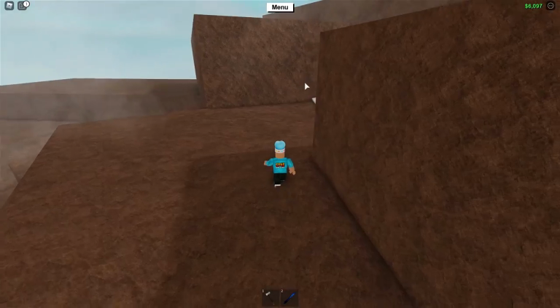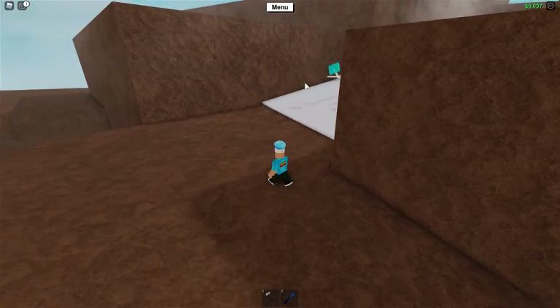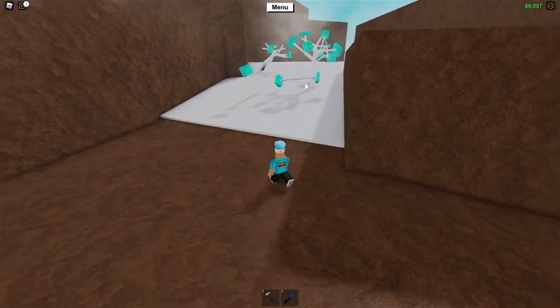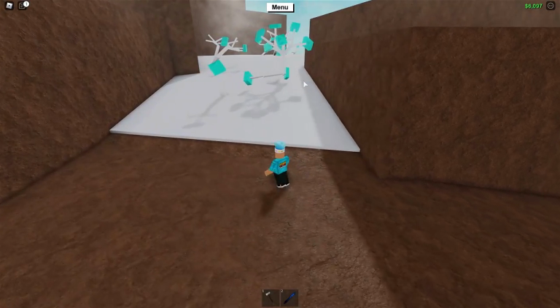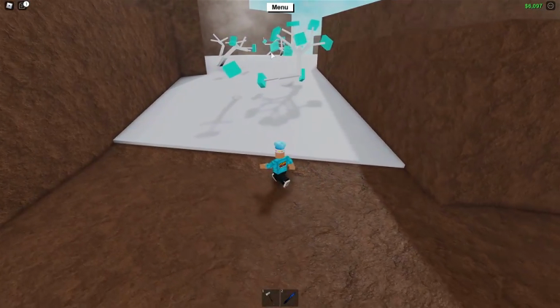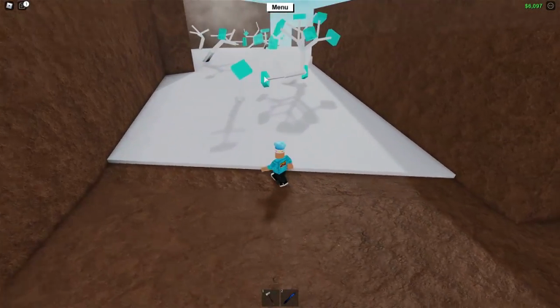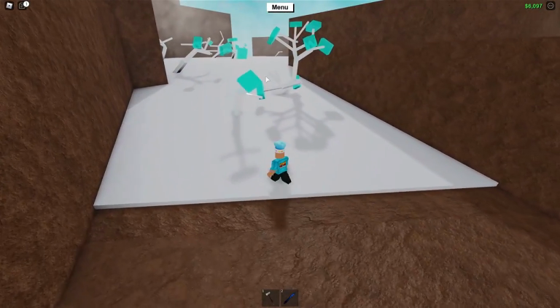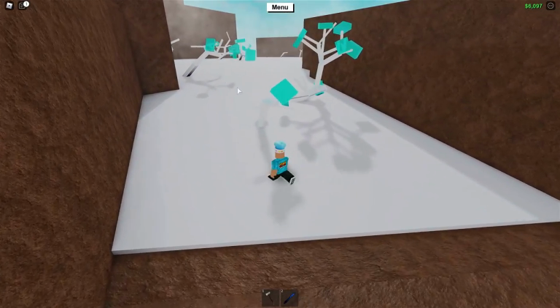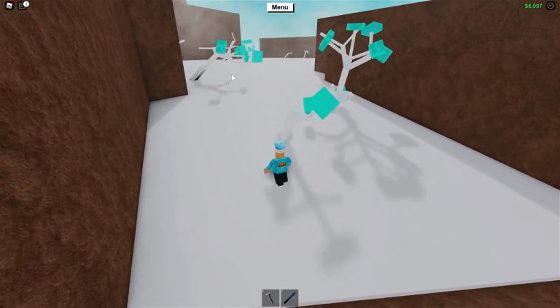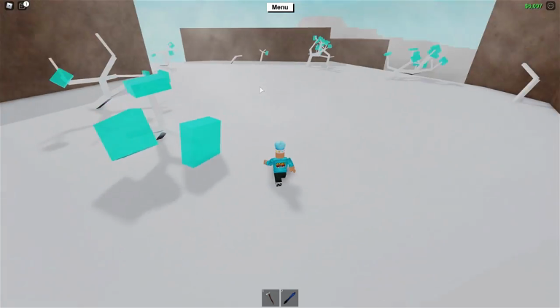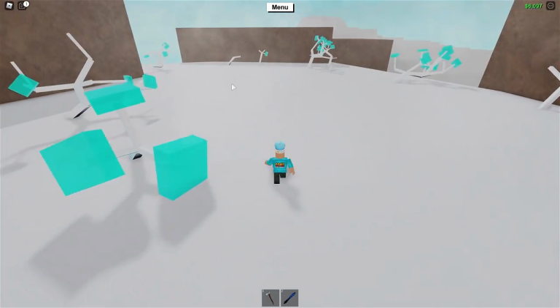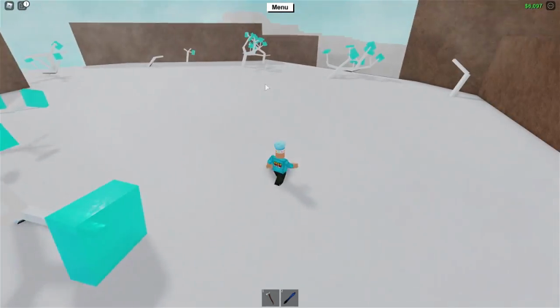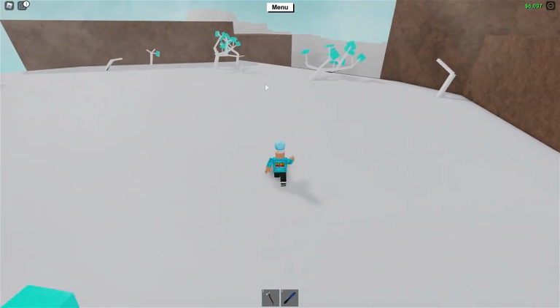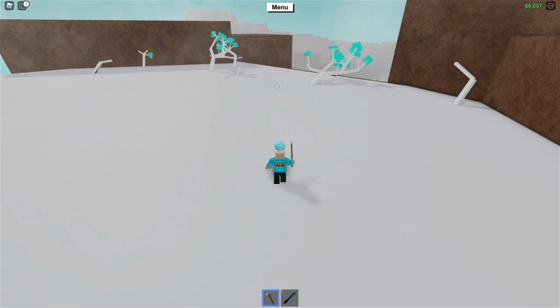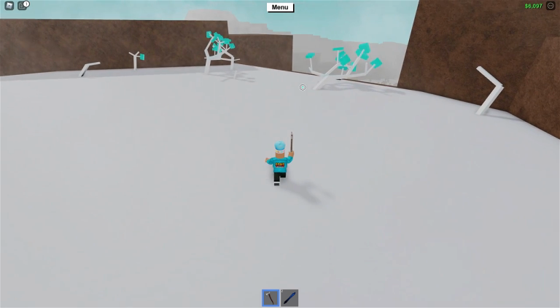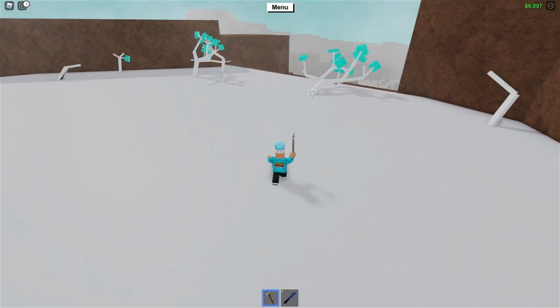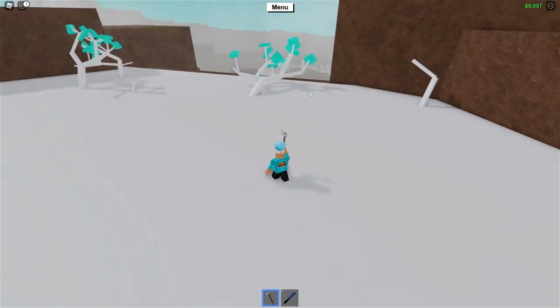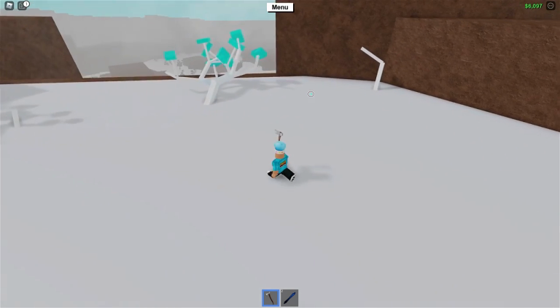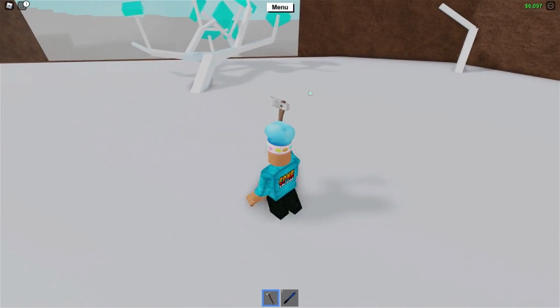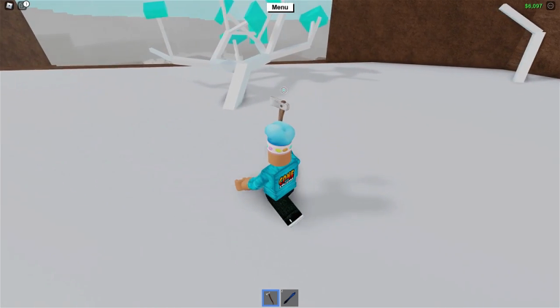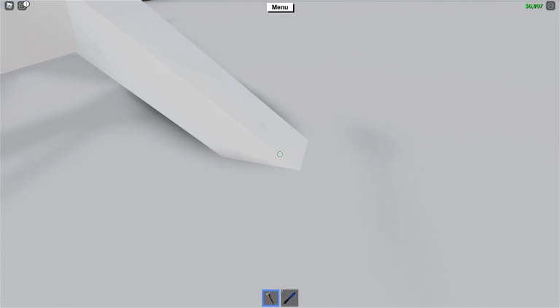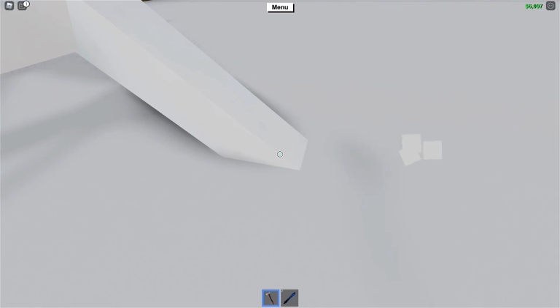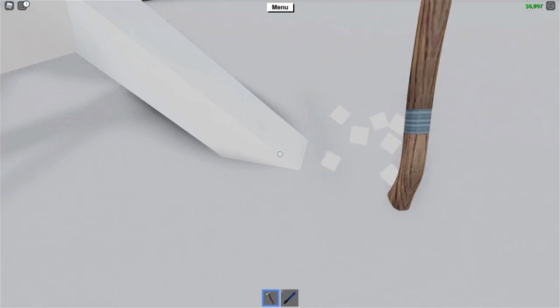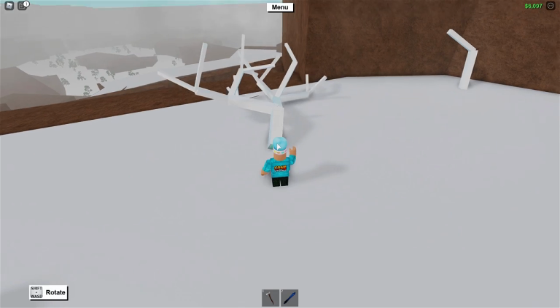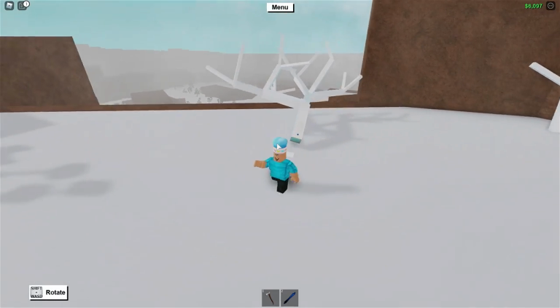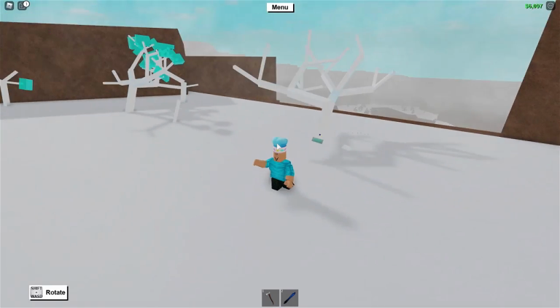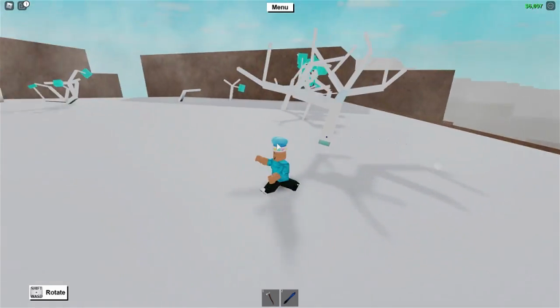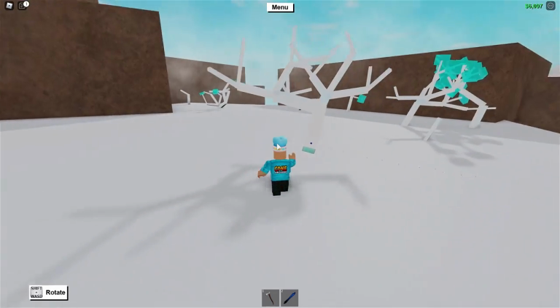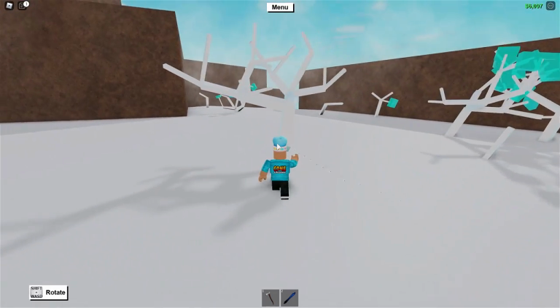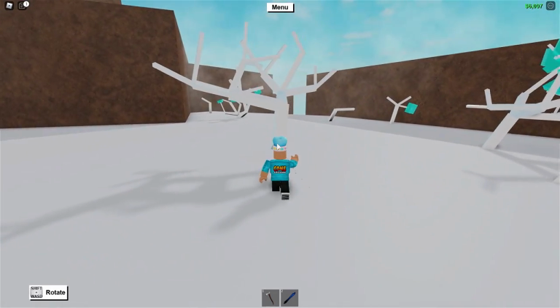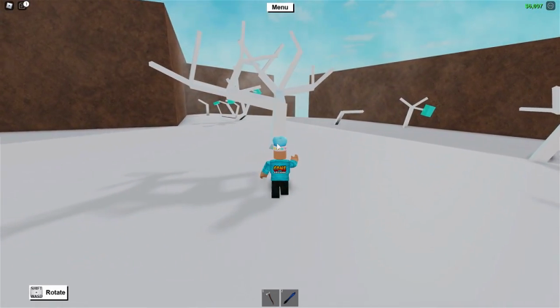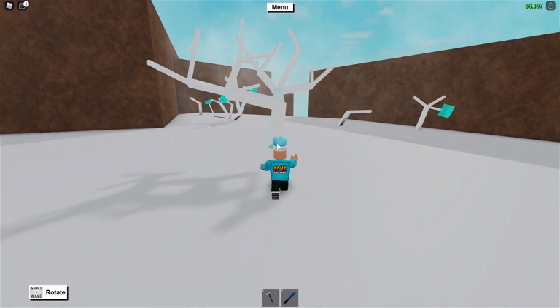Once you arrive at the top of this mountain, you will see all the frost wood that is located up here. What you want to do is chop yourself down some trees. I'm going to chop down this tree over here because it seems like it has a lot of limbs, and you just want to cut it down. Once you've cut down your tree, you want to pick it up and go all the way over to the edge over here.